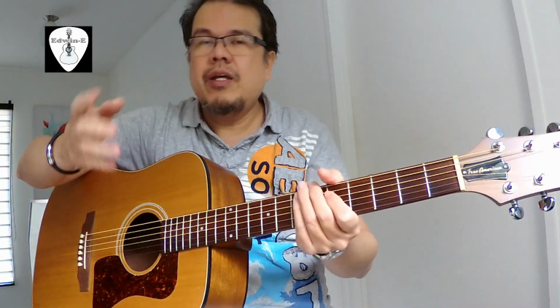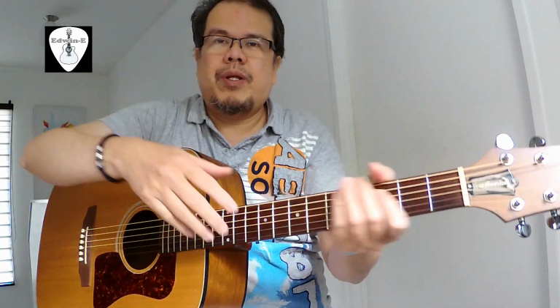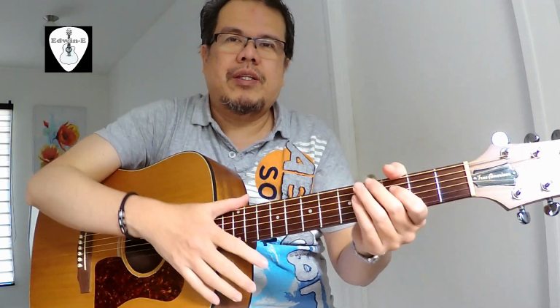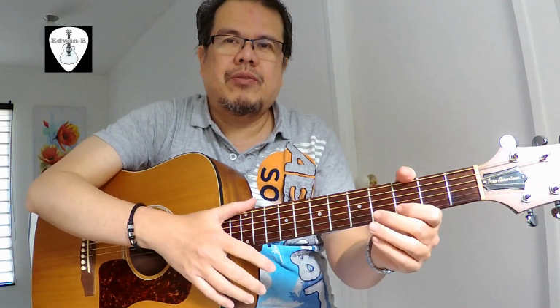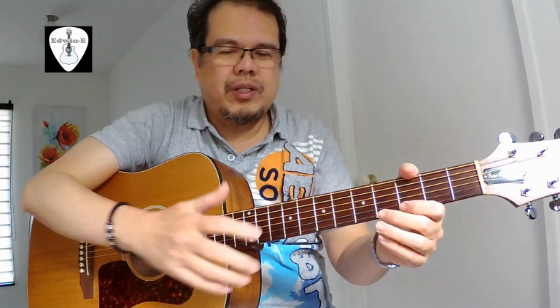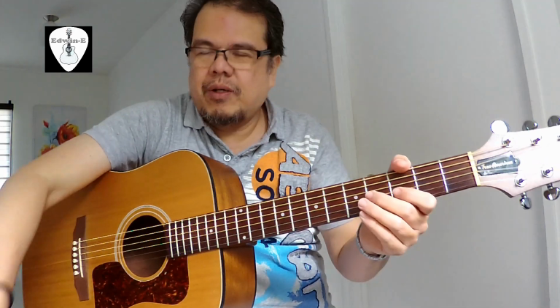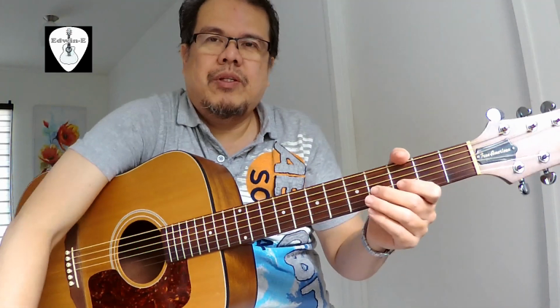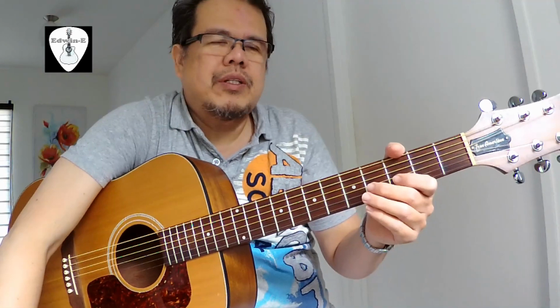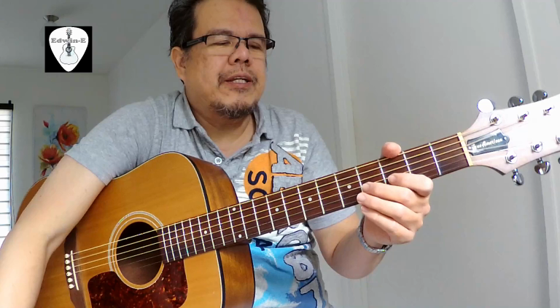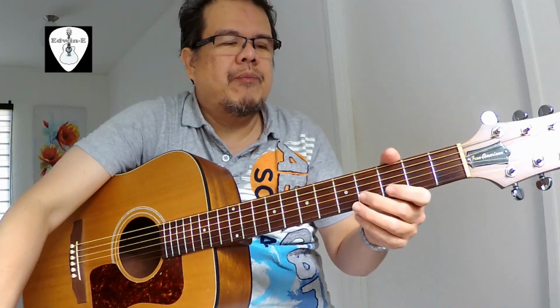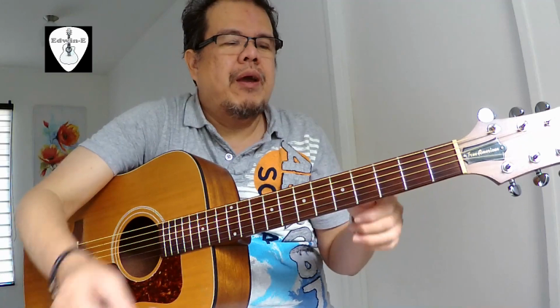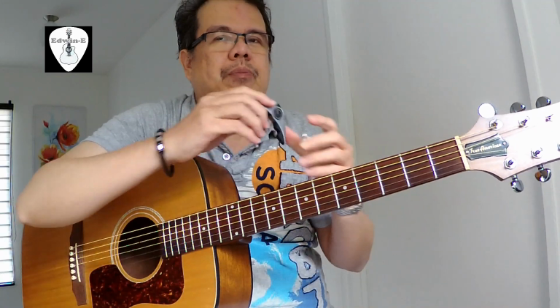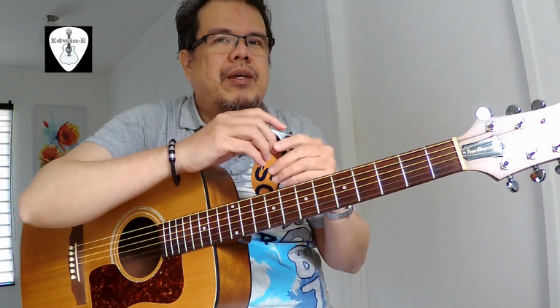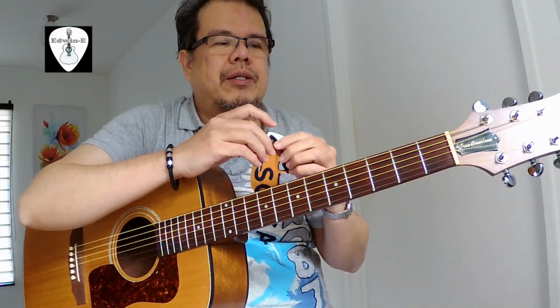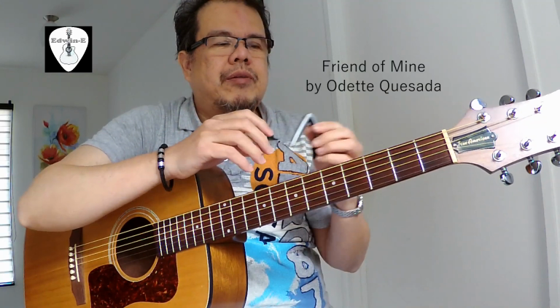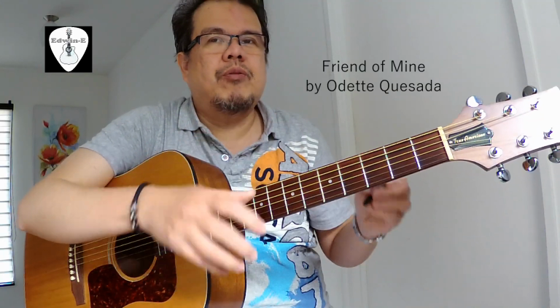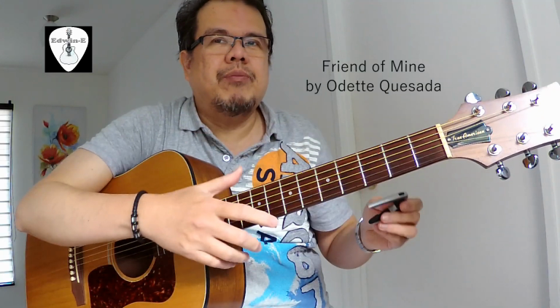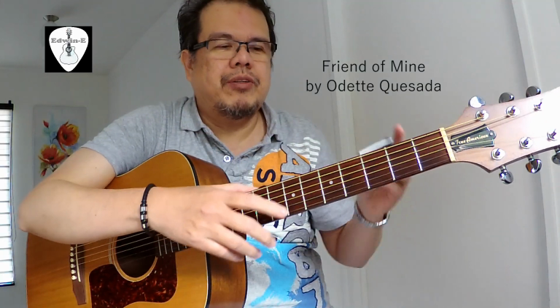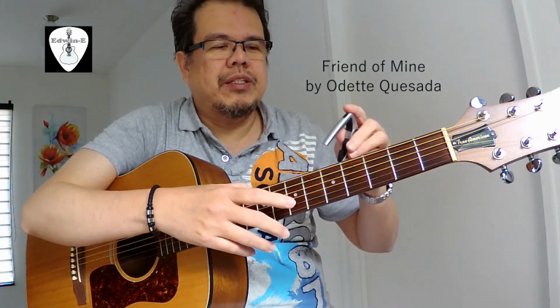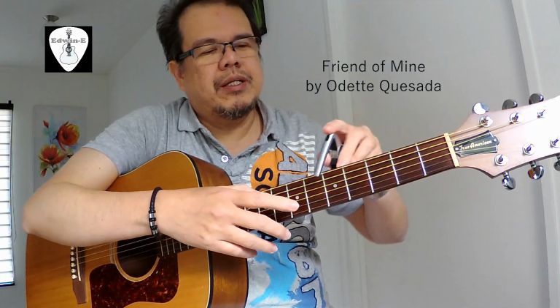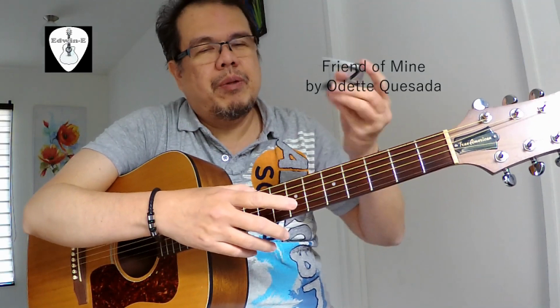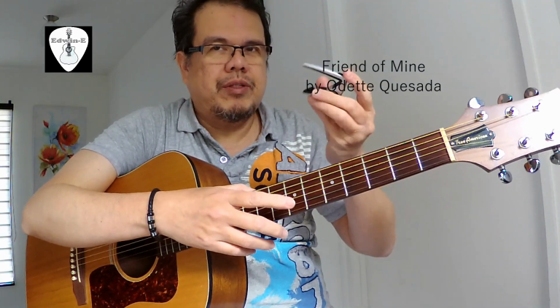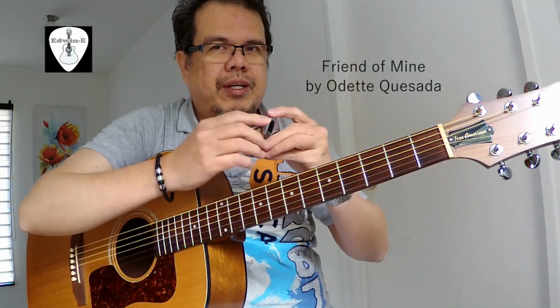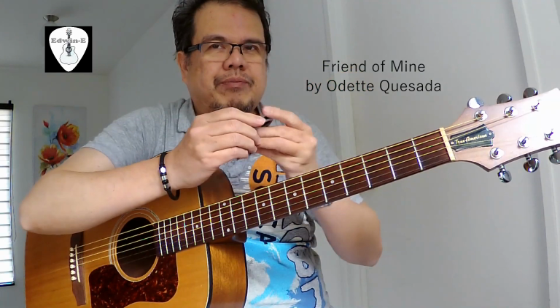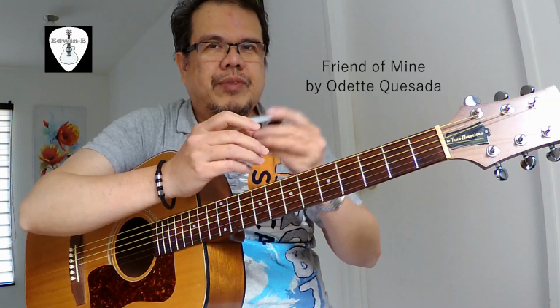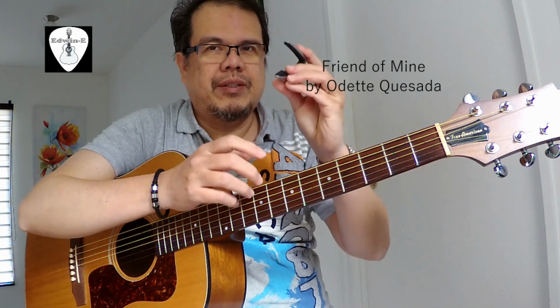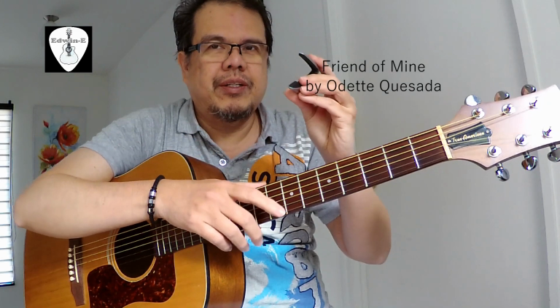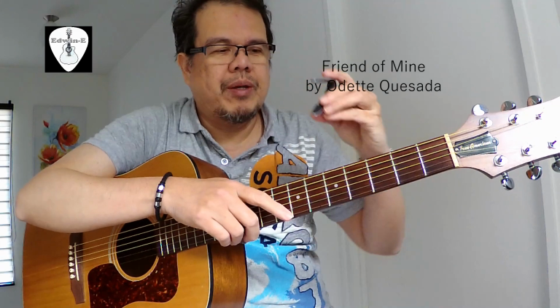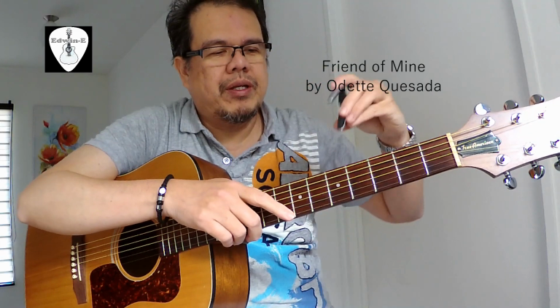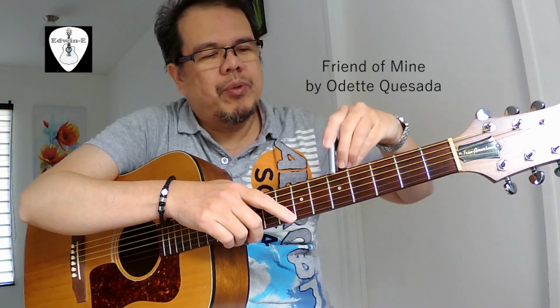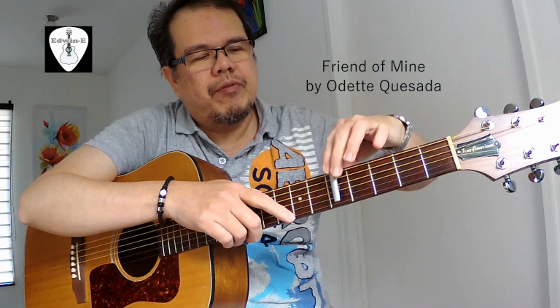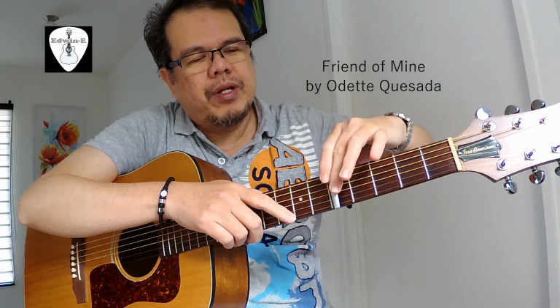I'll play the guitar now so you can hear the sound of this one. We'll be playing 'Friend of Mind' by Claudette Quesada, using a G7 capo on the fifth fret.